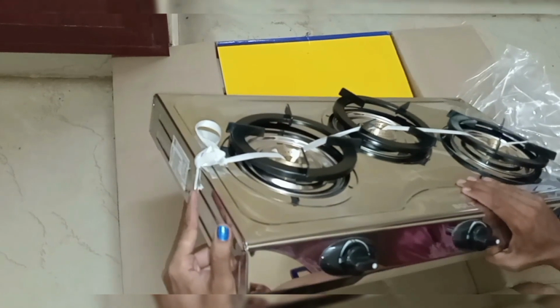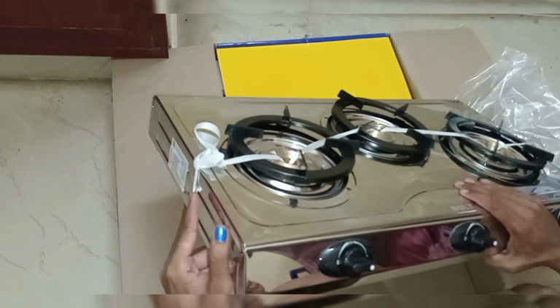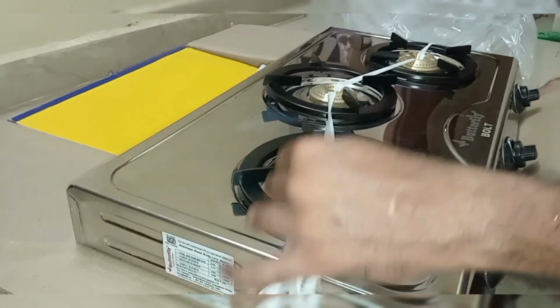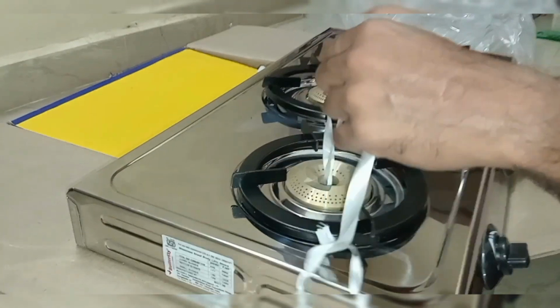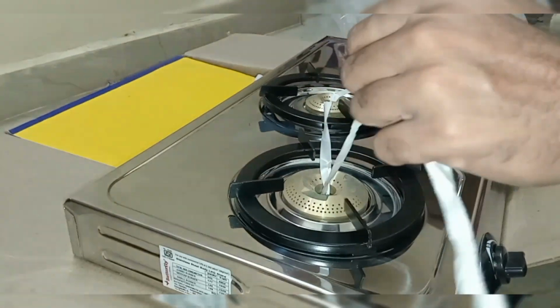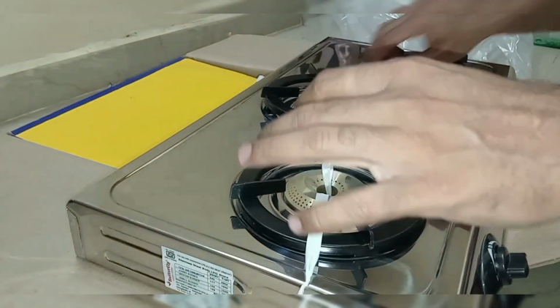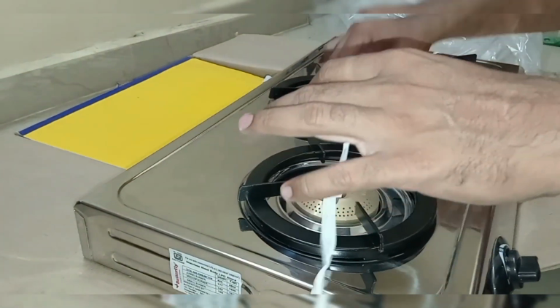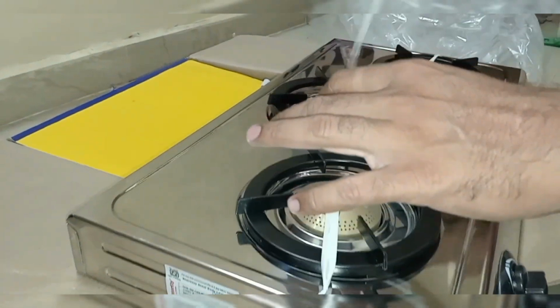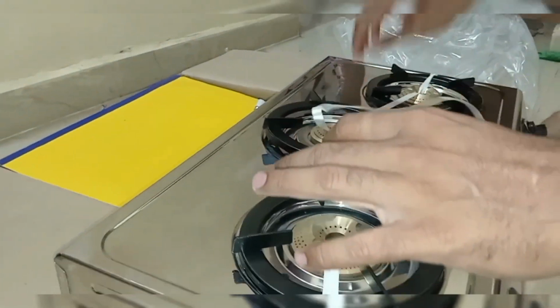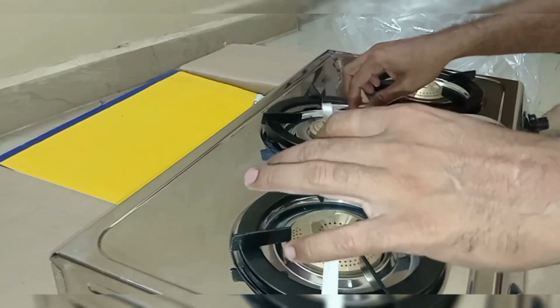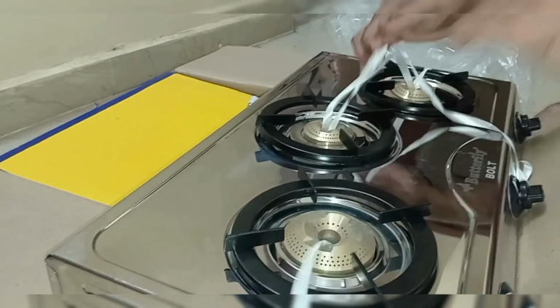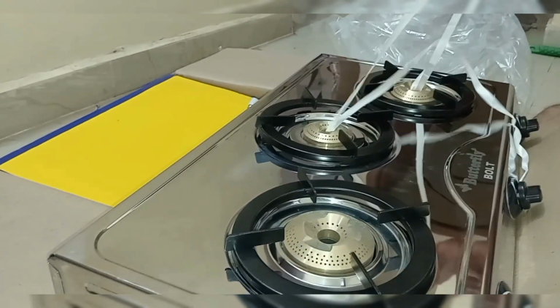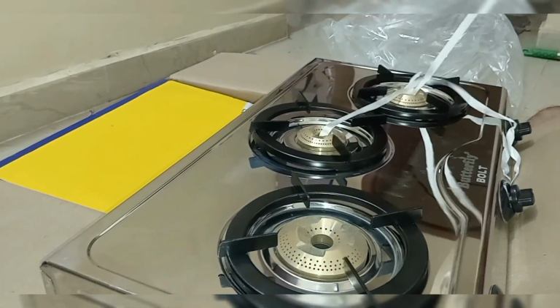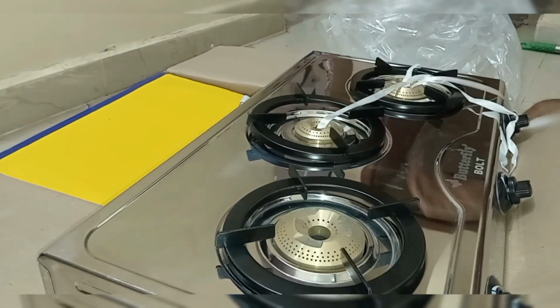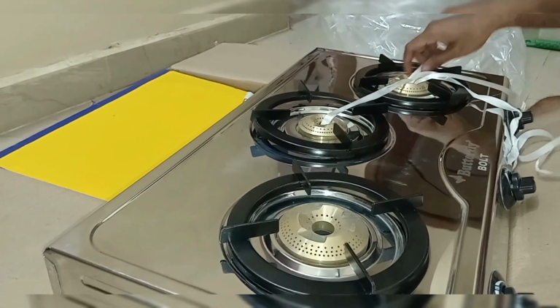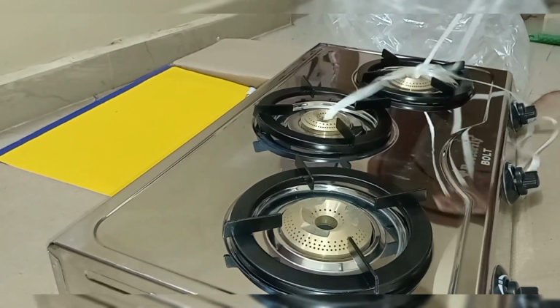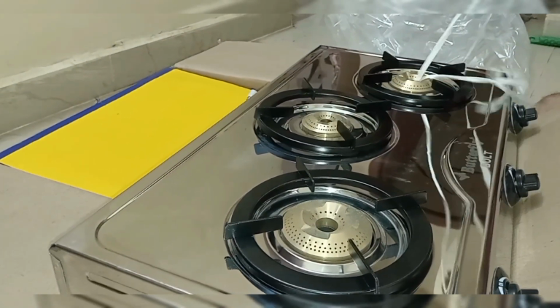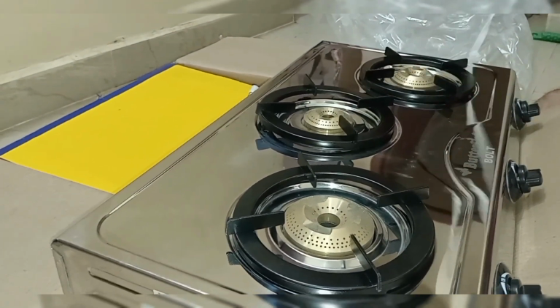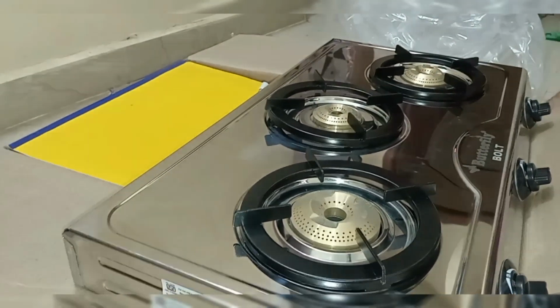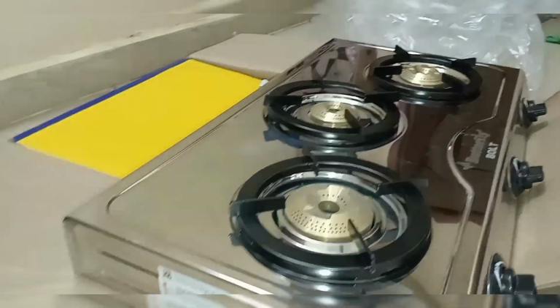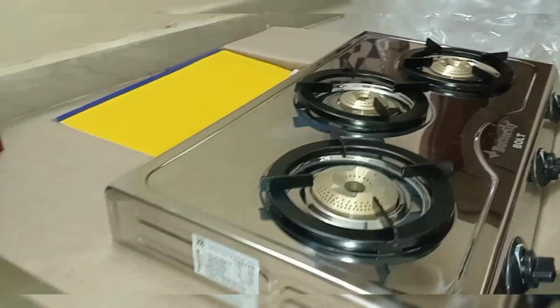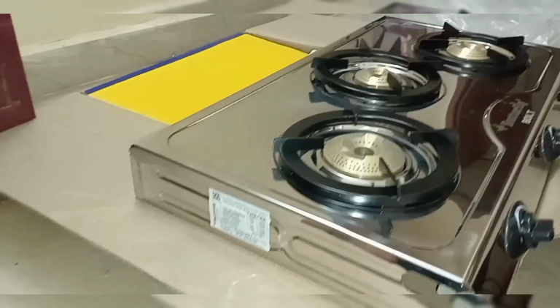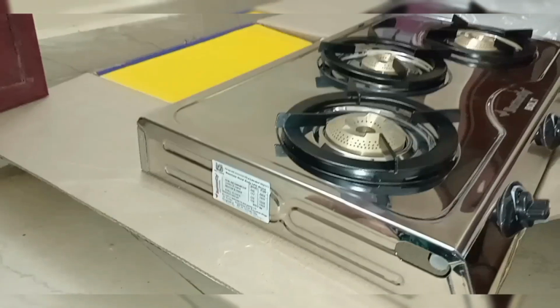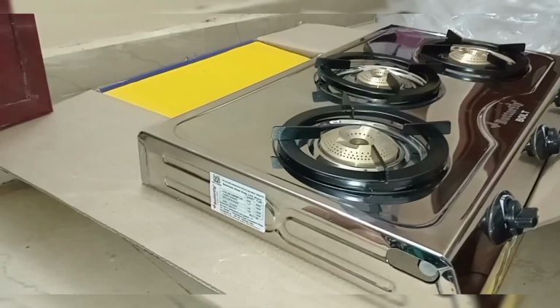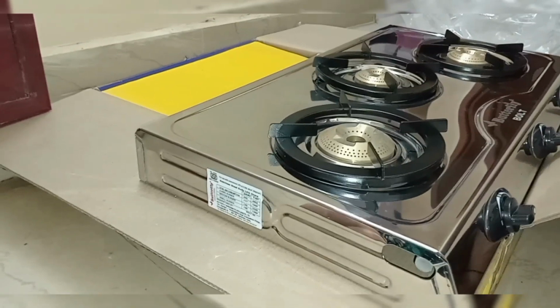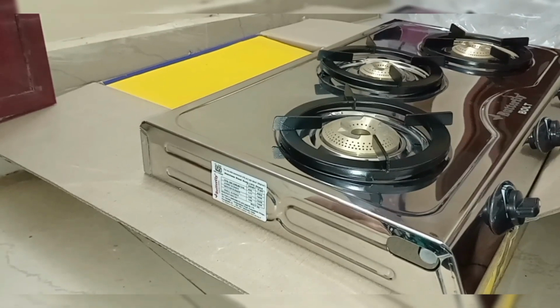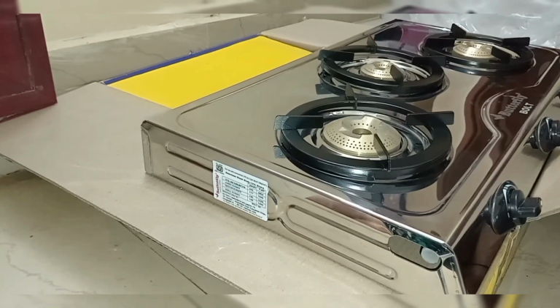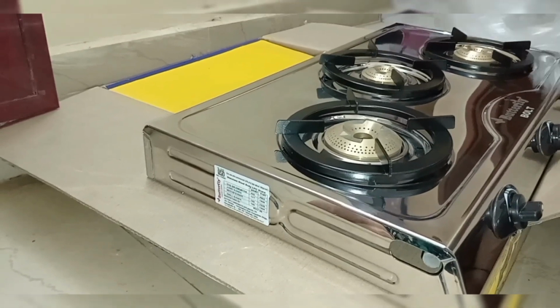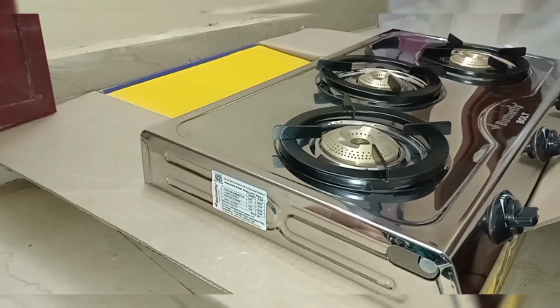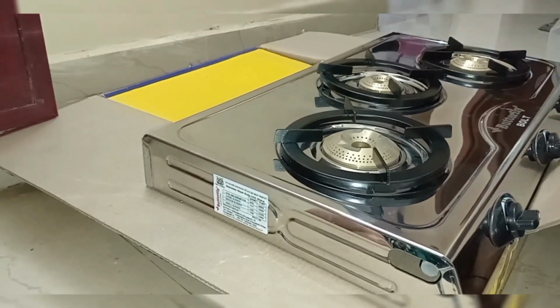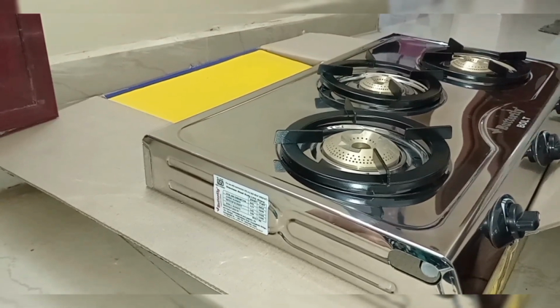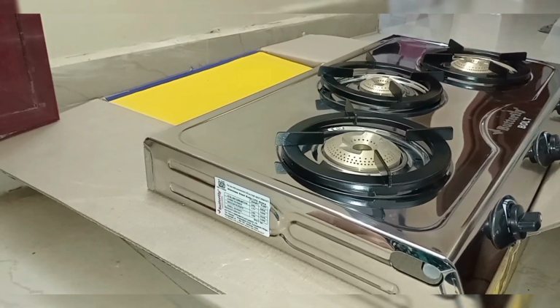That's why I unboxed it. That's why I bought this stove. There are three burners. This model is called Butterfly Bold.